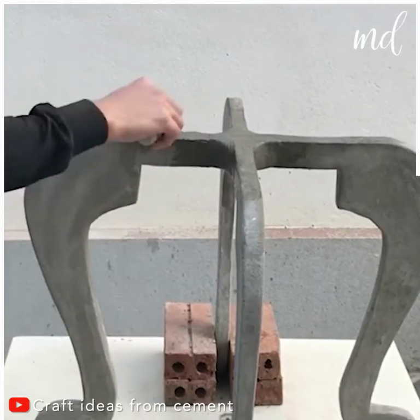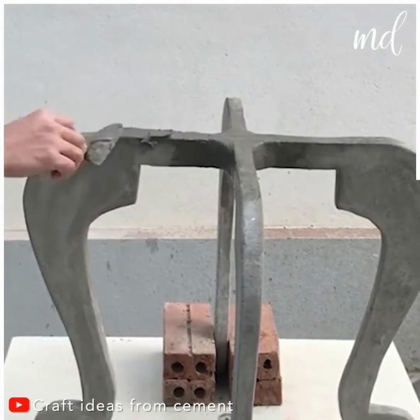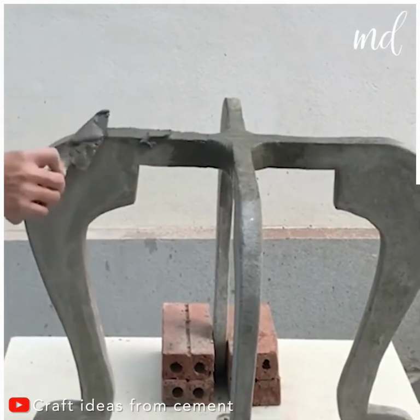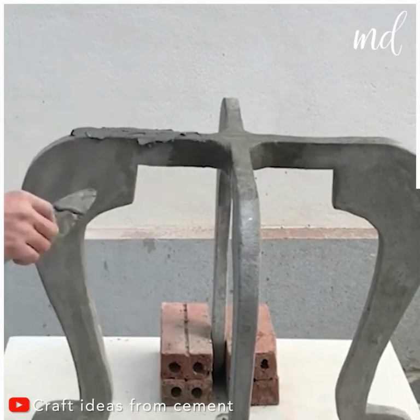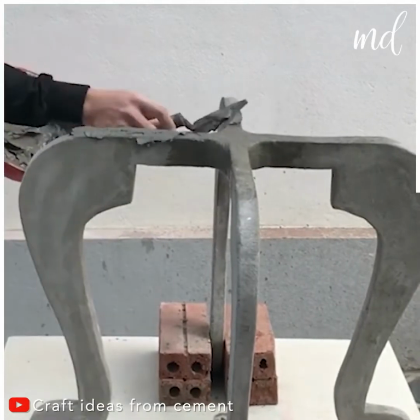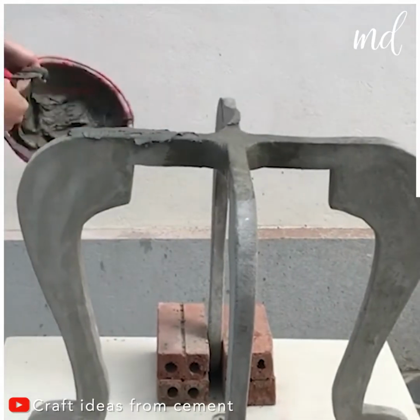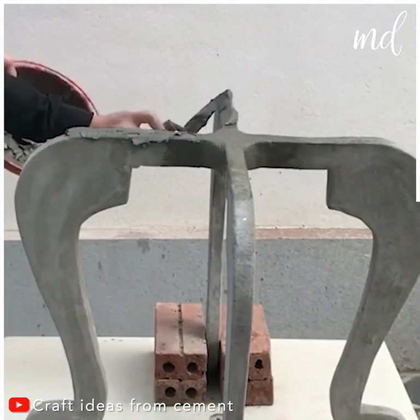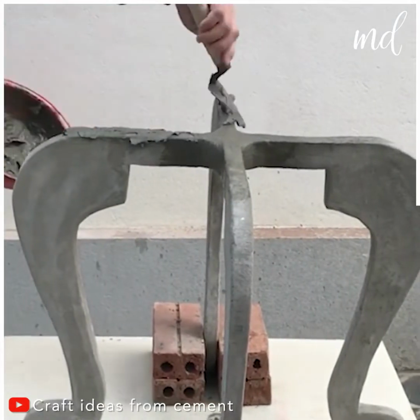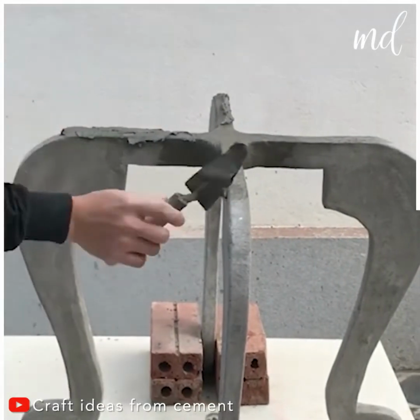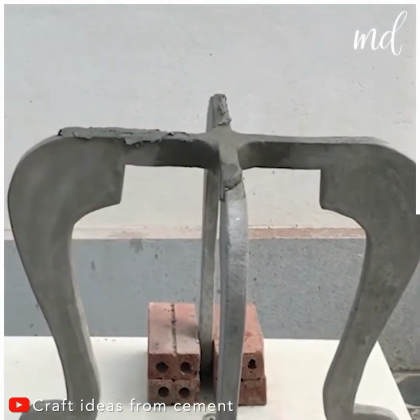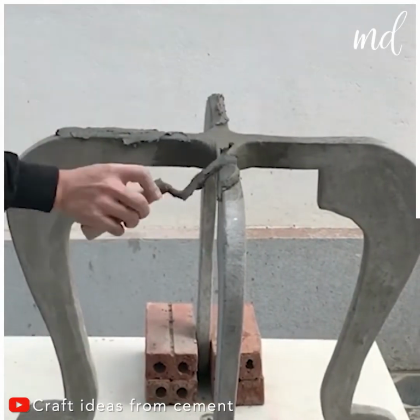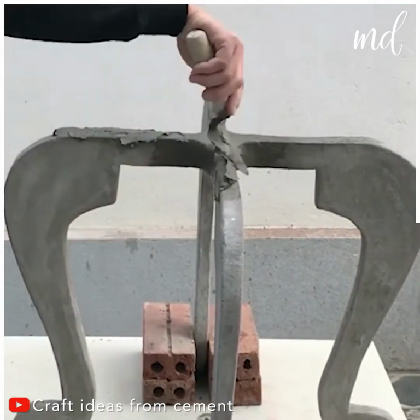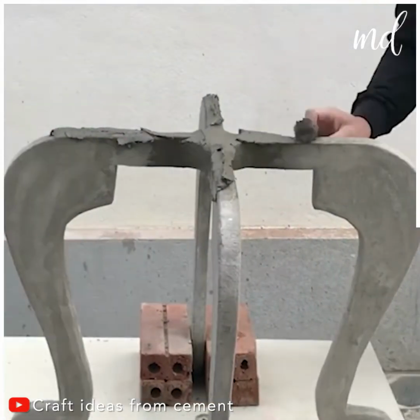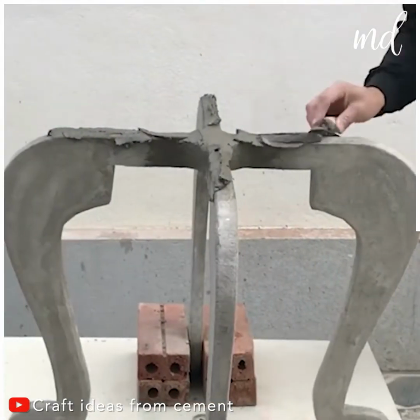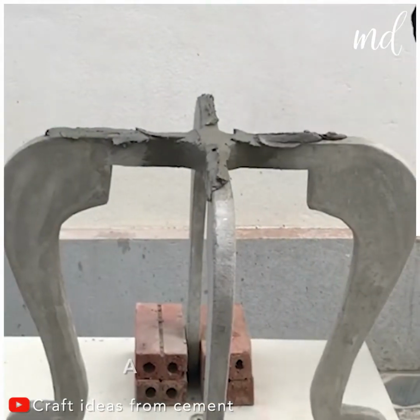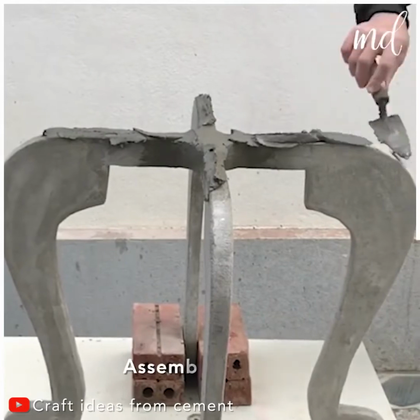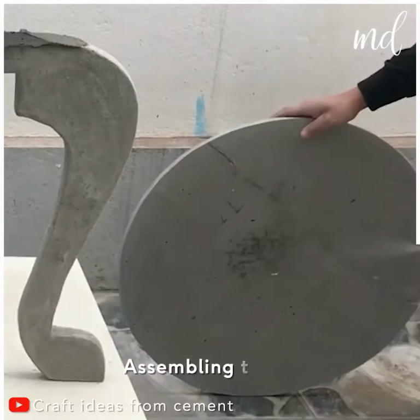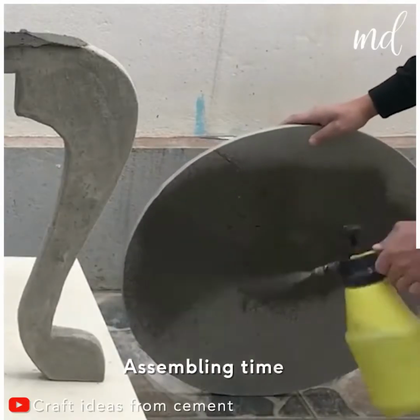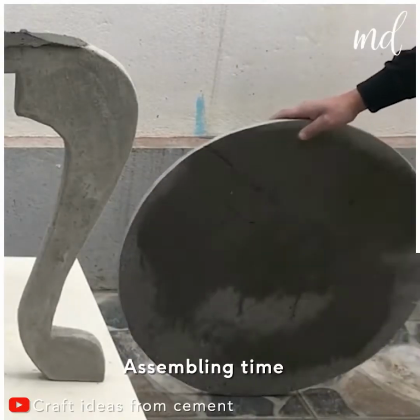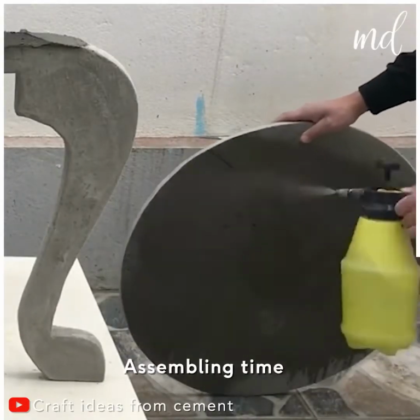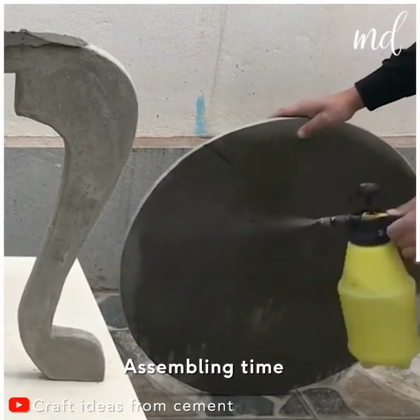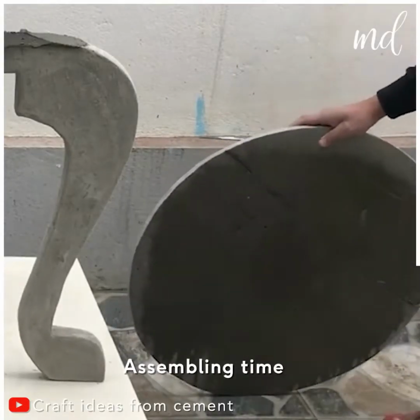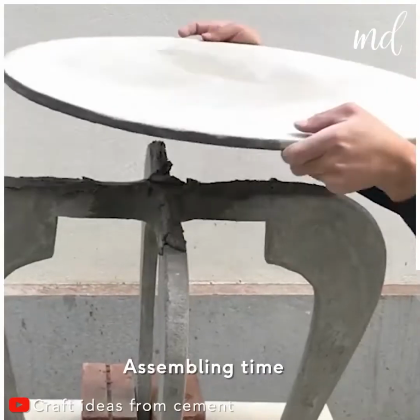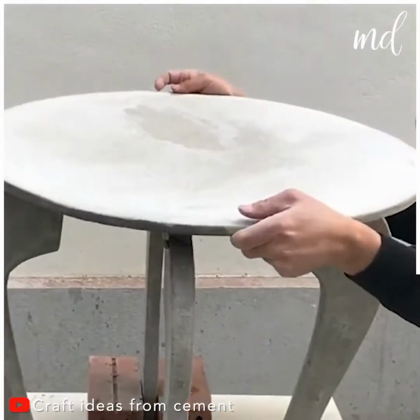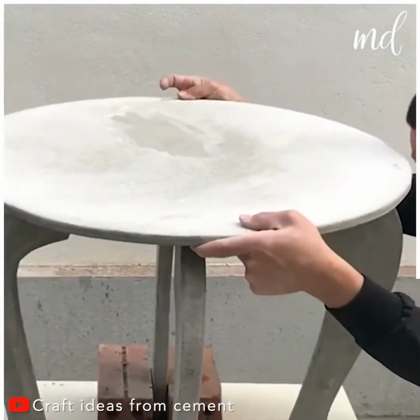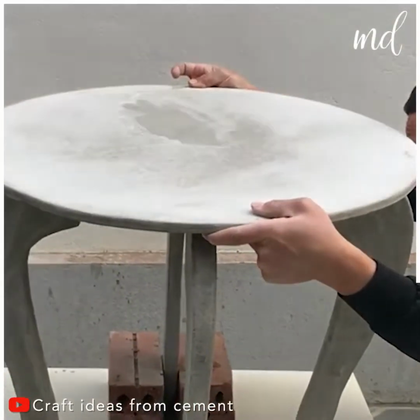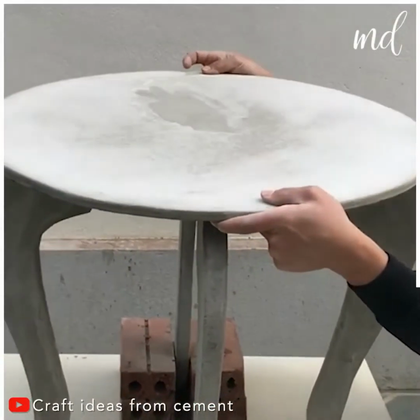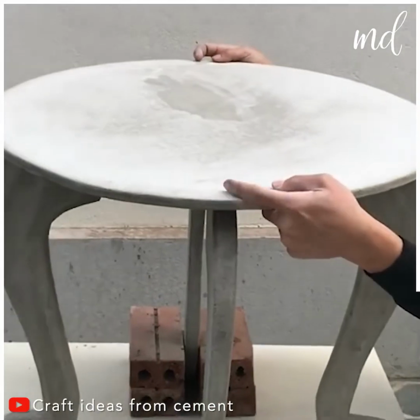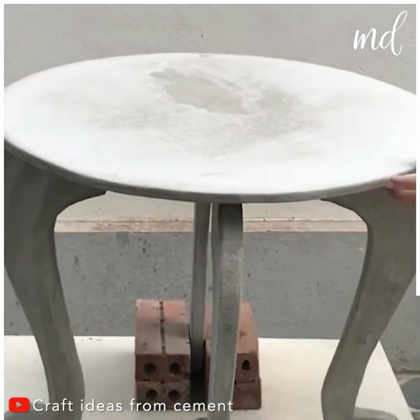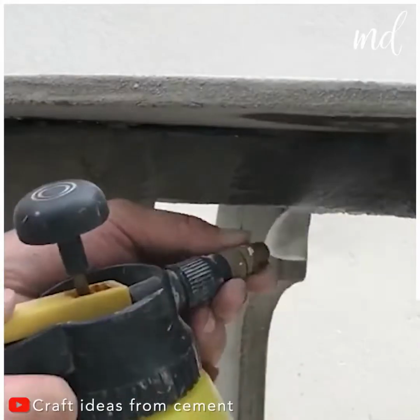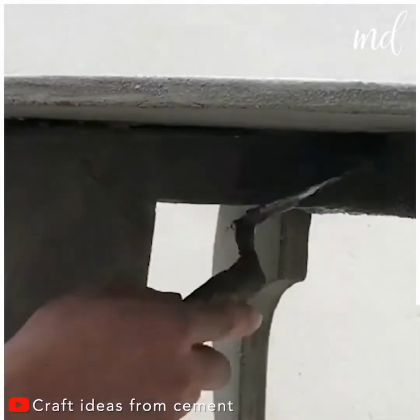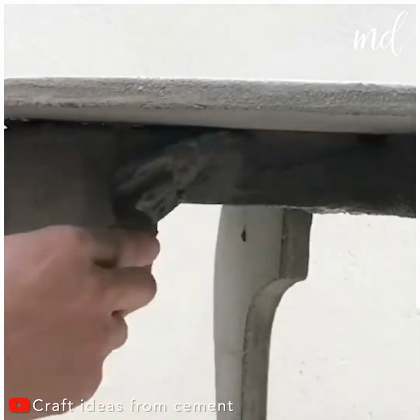Once the table is put together, allow it a few days of drying time. We love it already, and it's not even done yet!